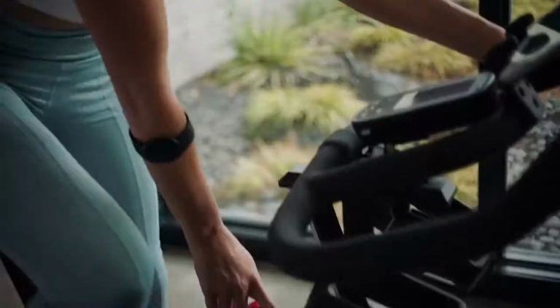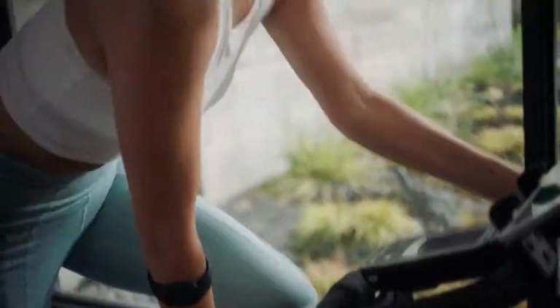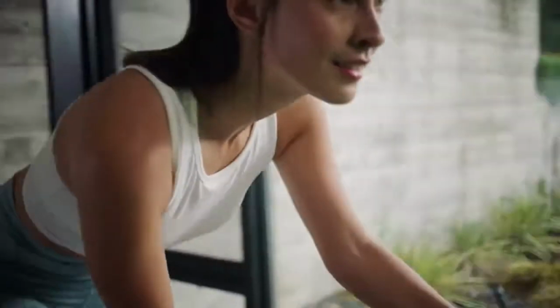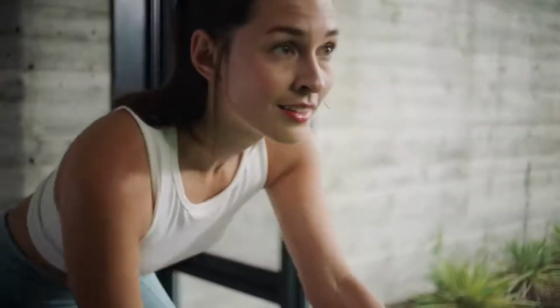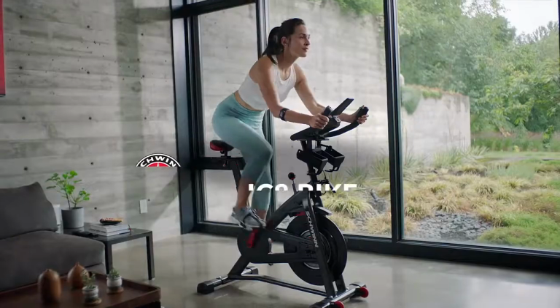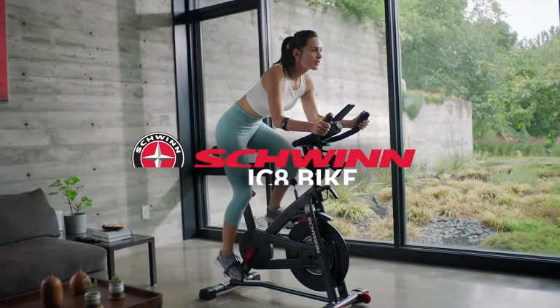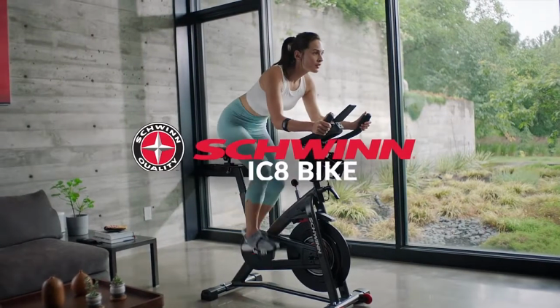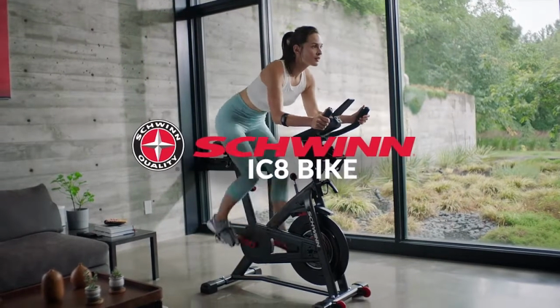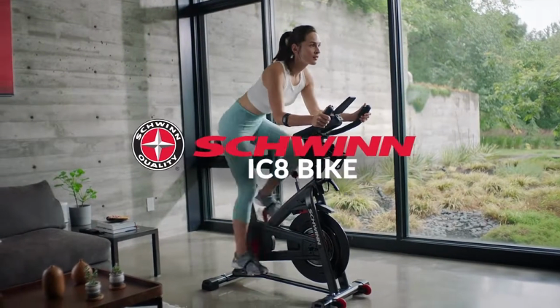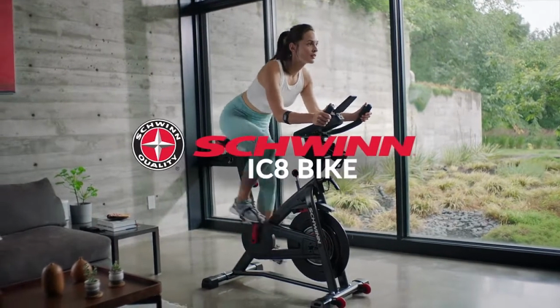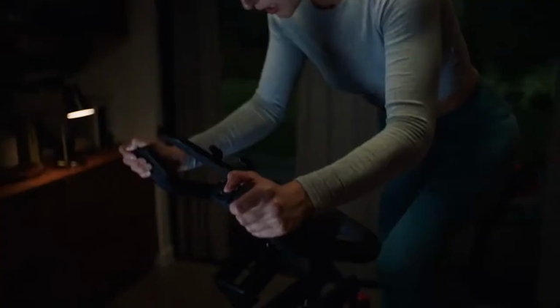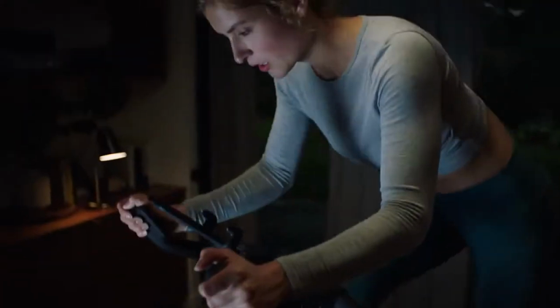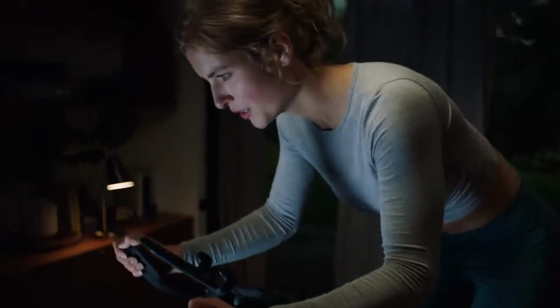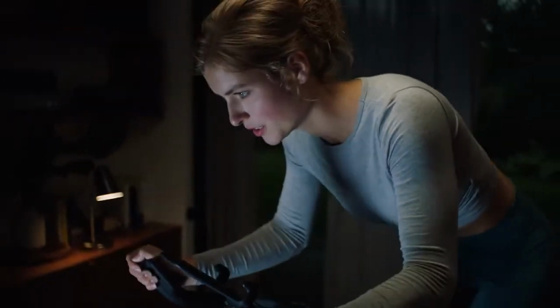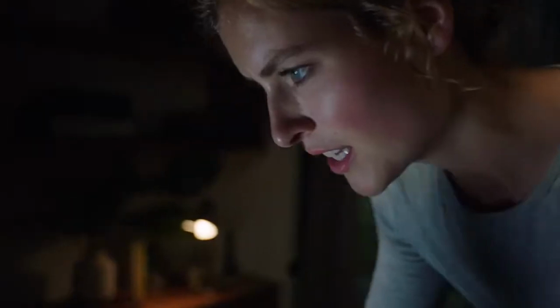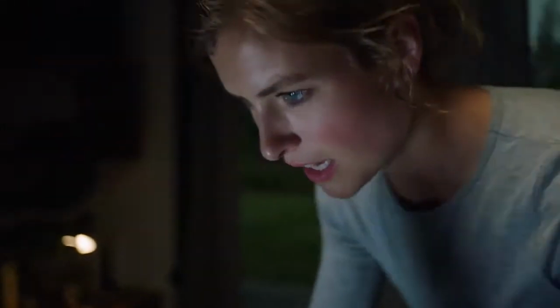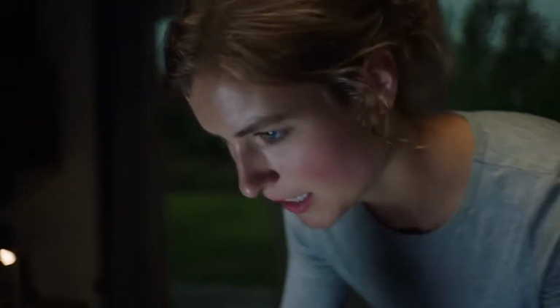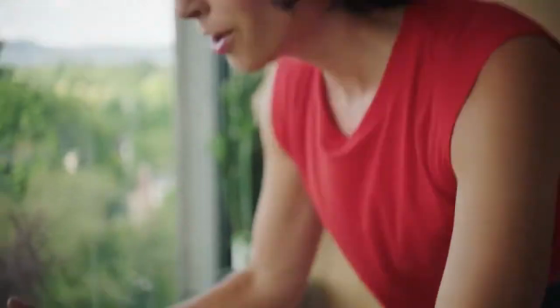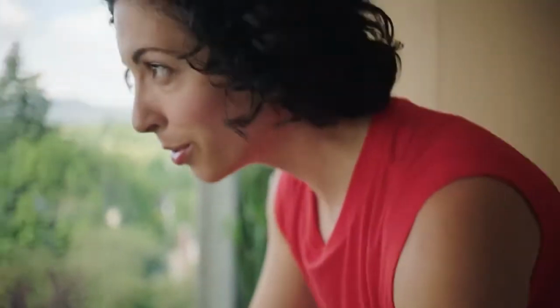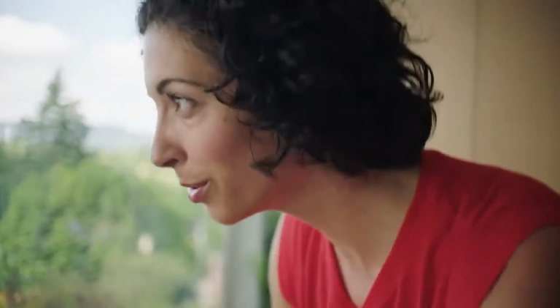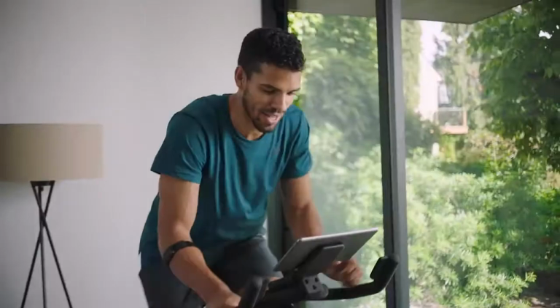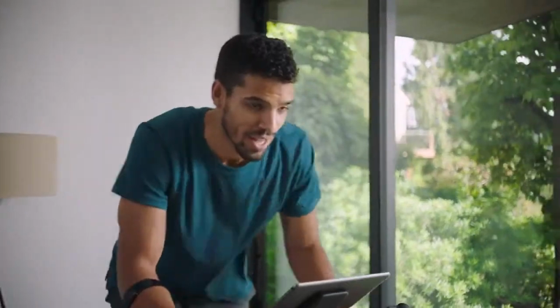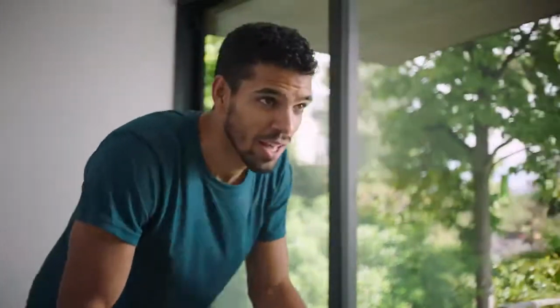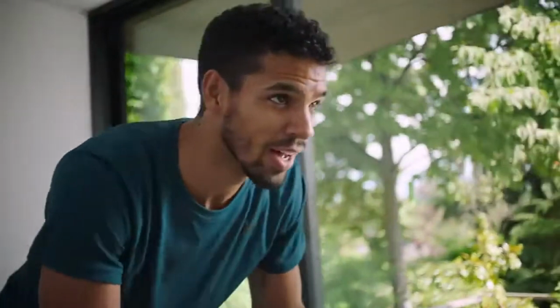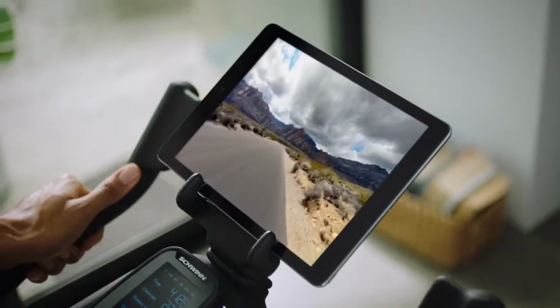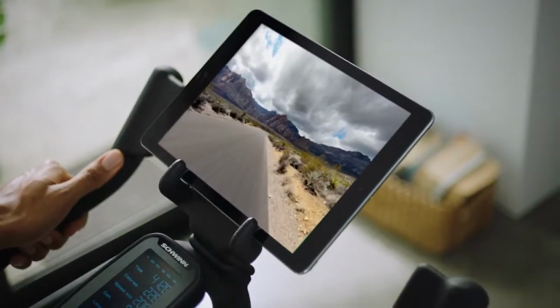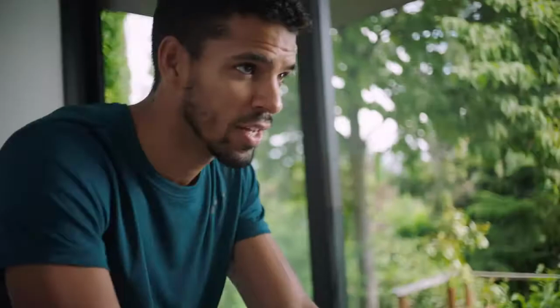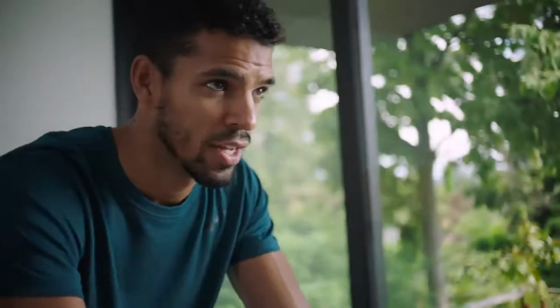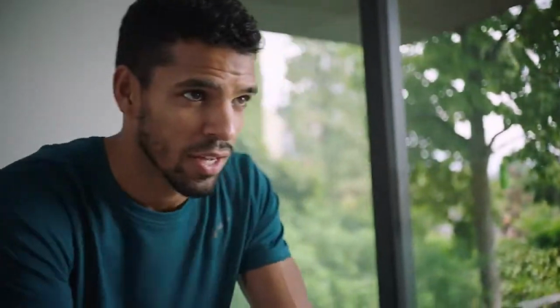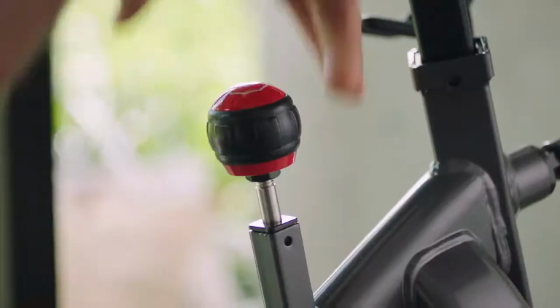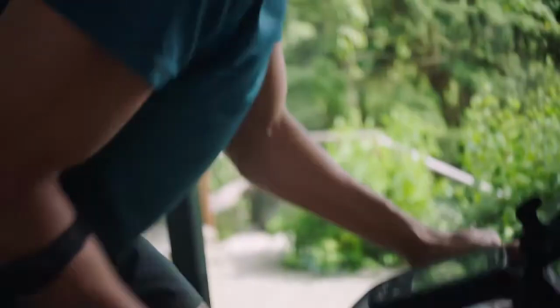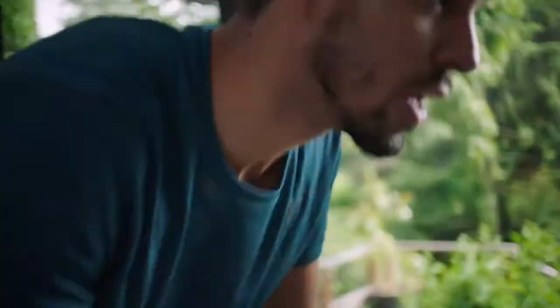Escape into fitness with the Schwinn IC8 Bike, providing a premium, heart-pumping indoor cycling experience that combines digital connectivity with superior Schwinn quality.